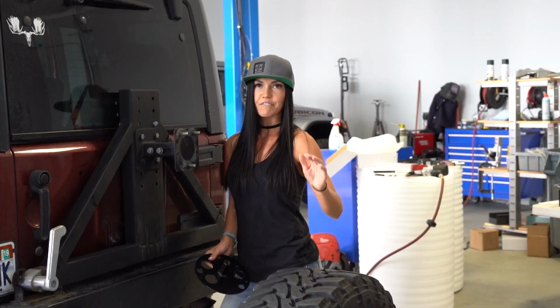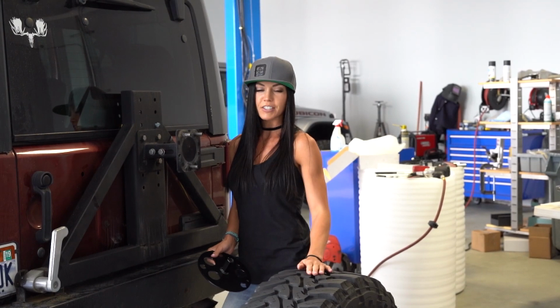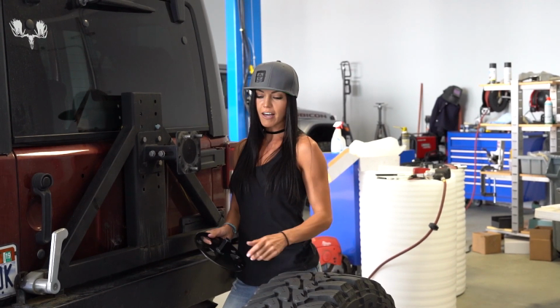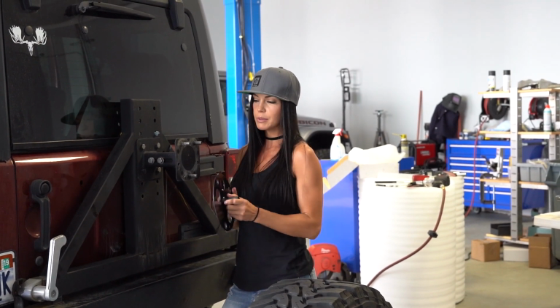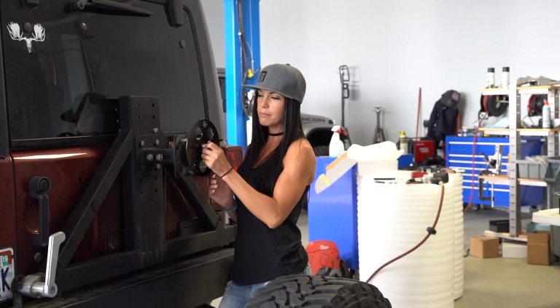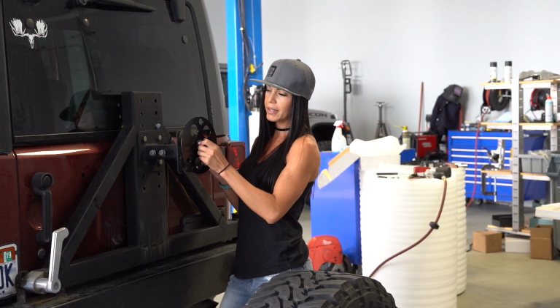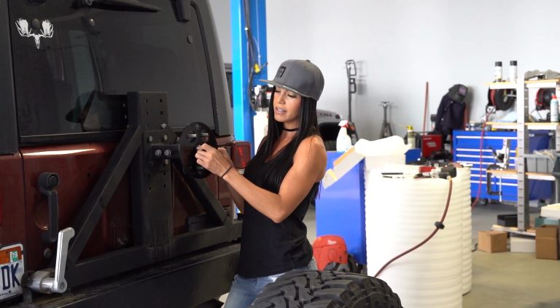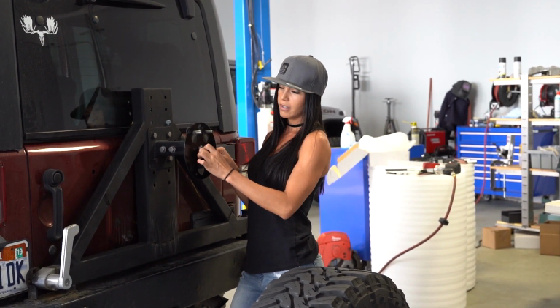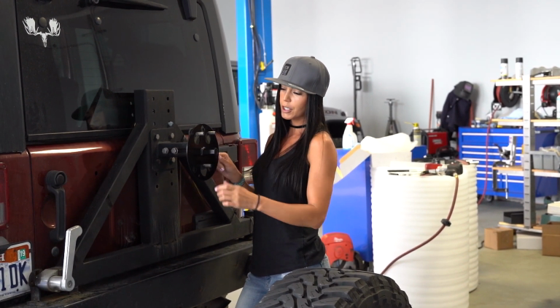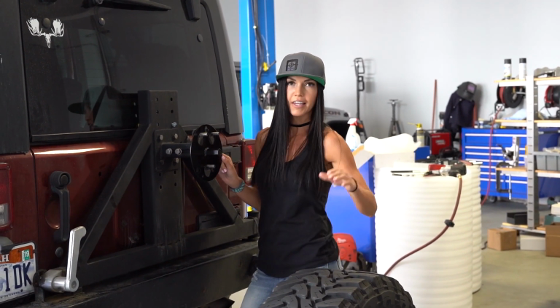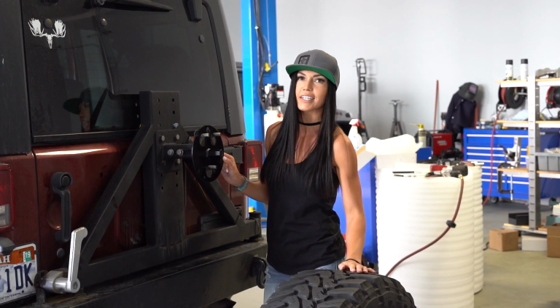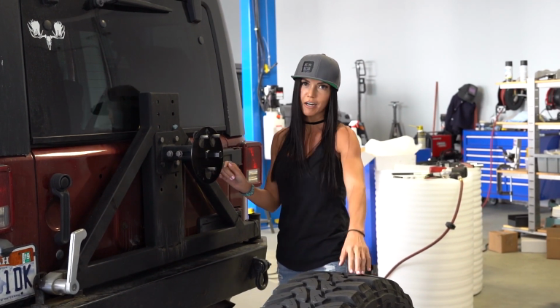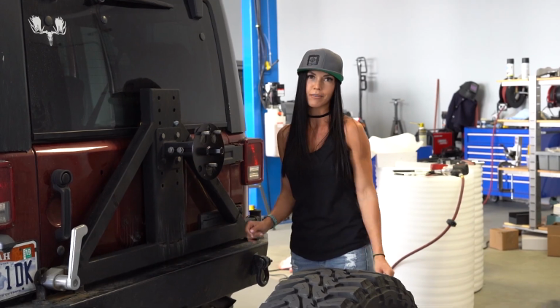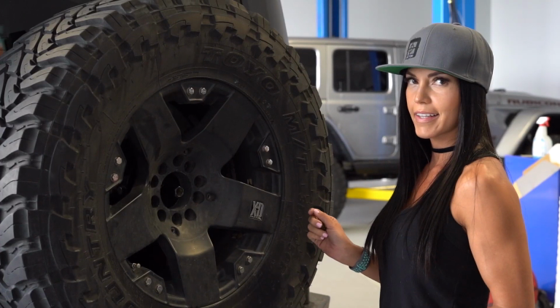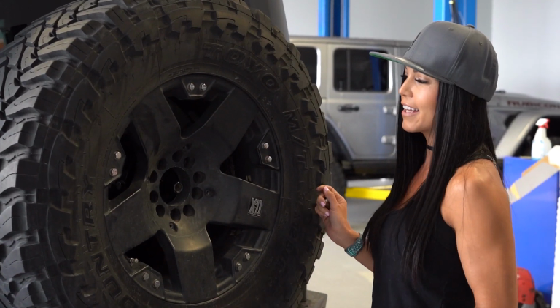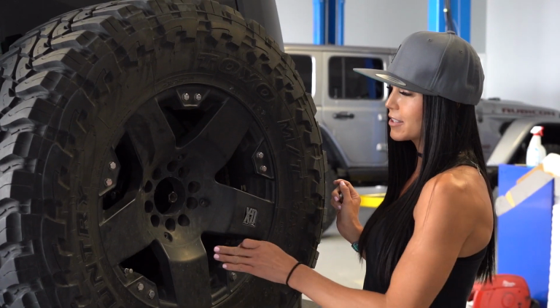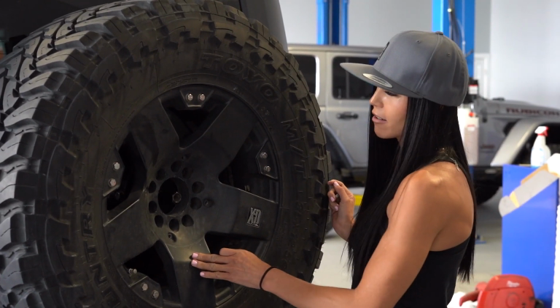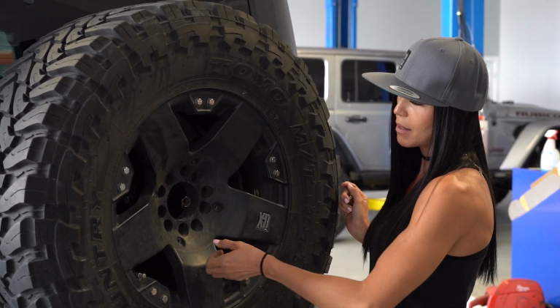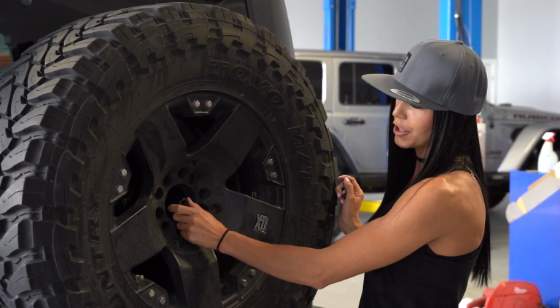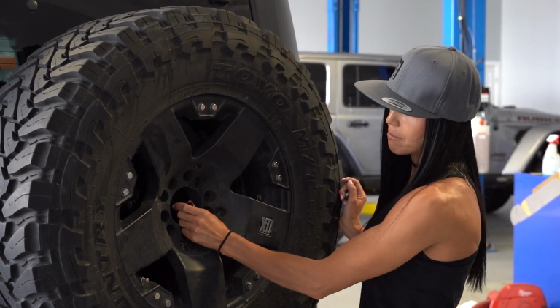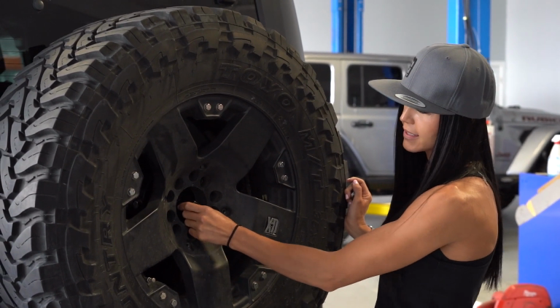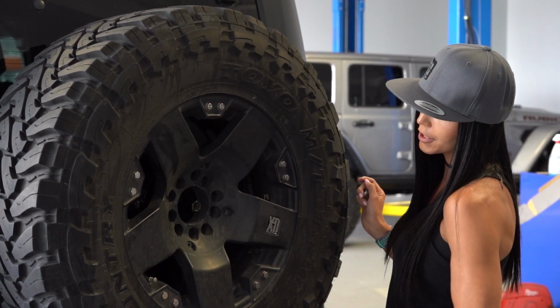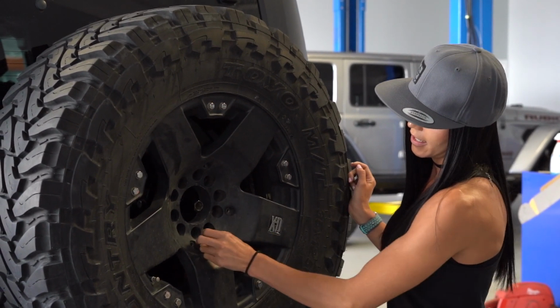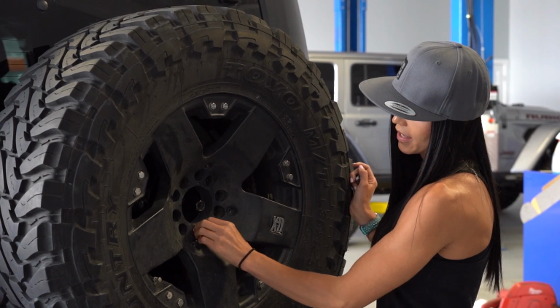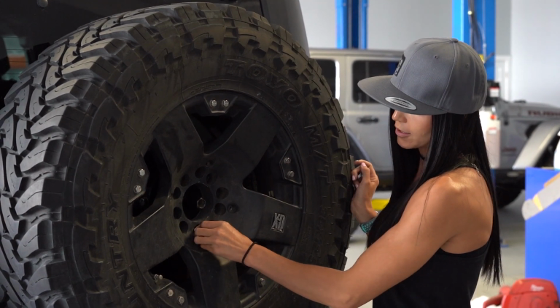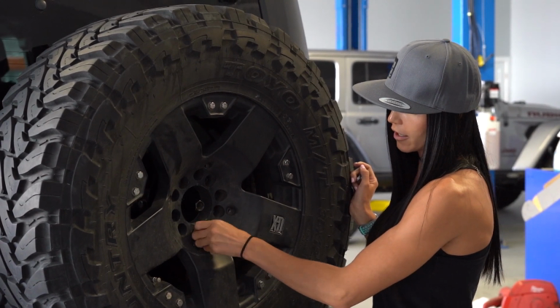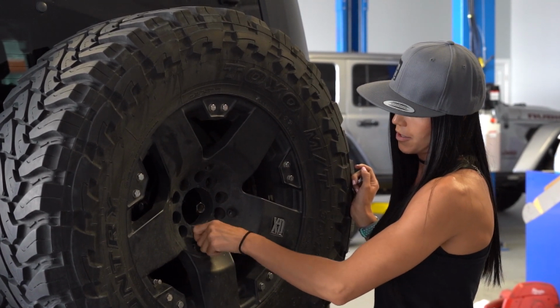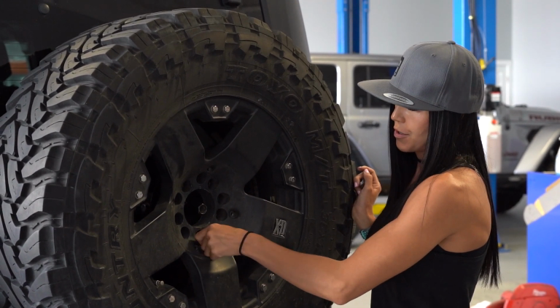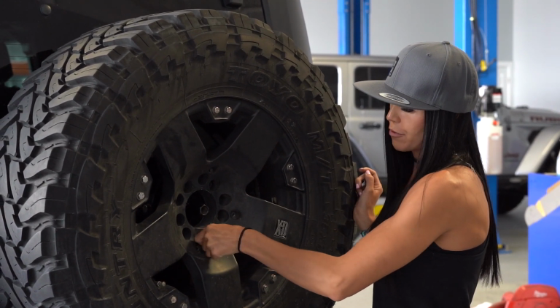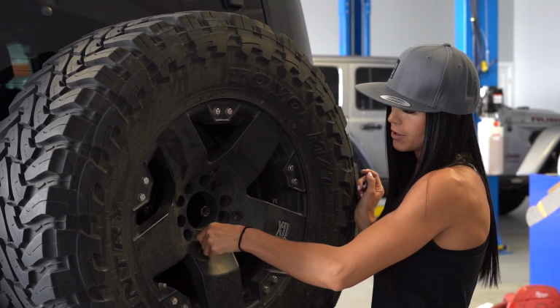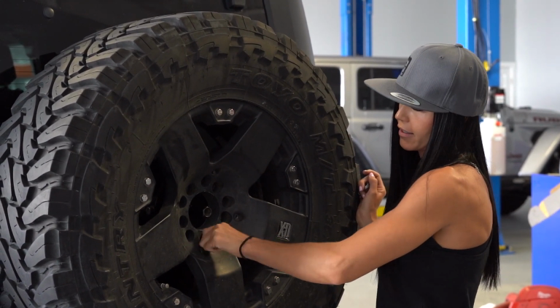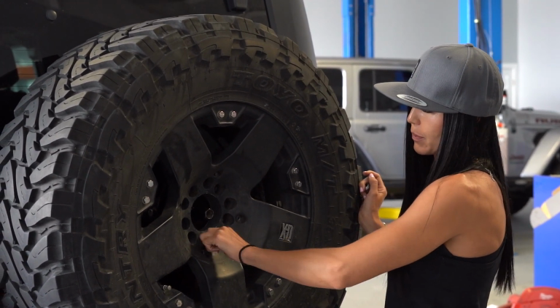After the spare tire is off, we're going to be putting the mounting plate on like so, and then putting that spare tire back on. Now that the spare tire is back on, I'm going to make sure that the mount is centered, and then we're going to start remounting the spare.